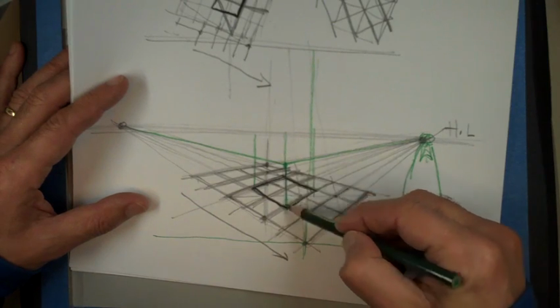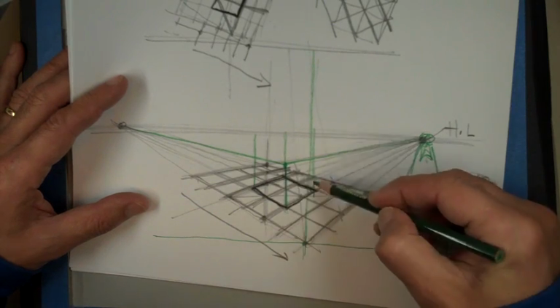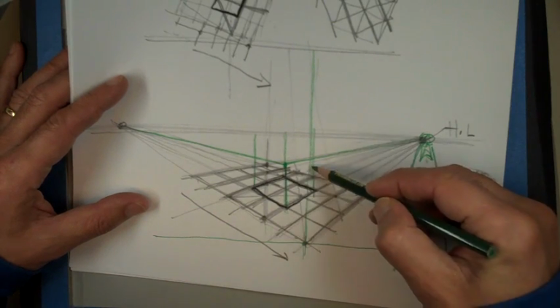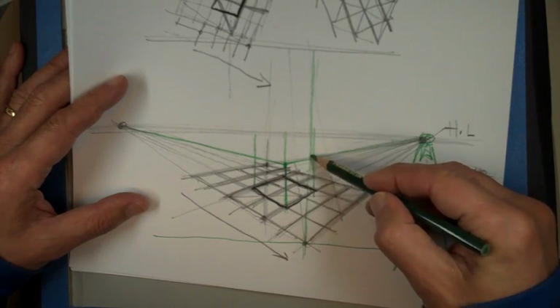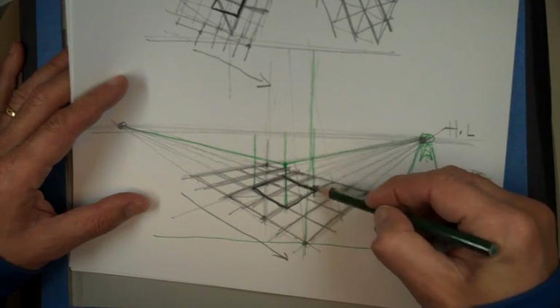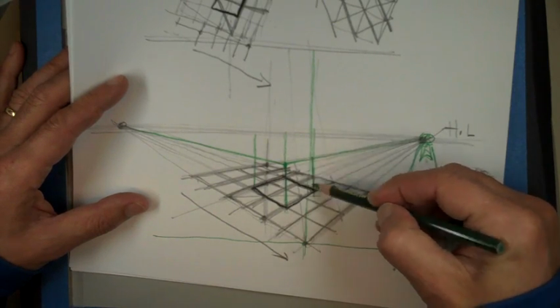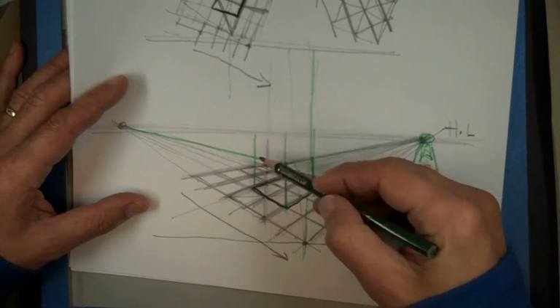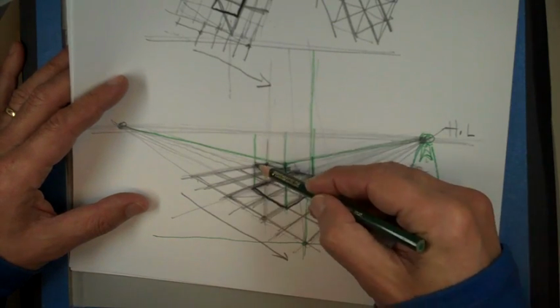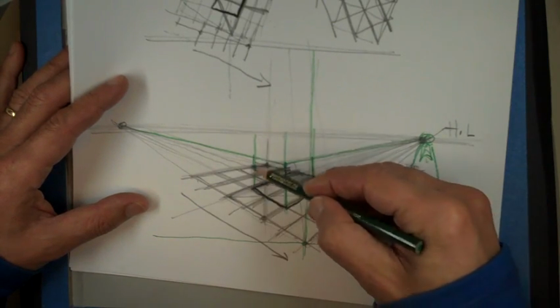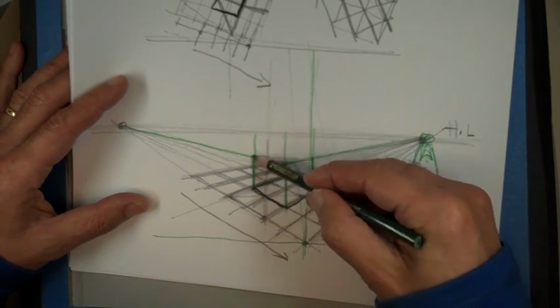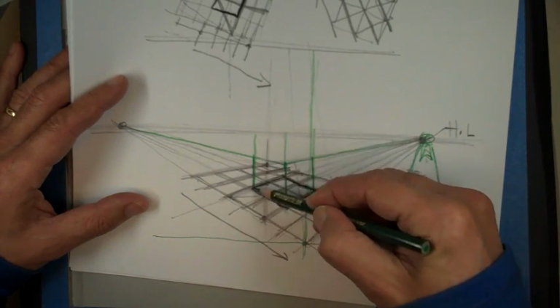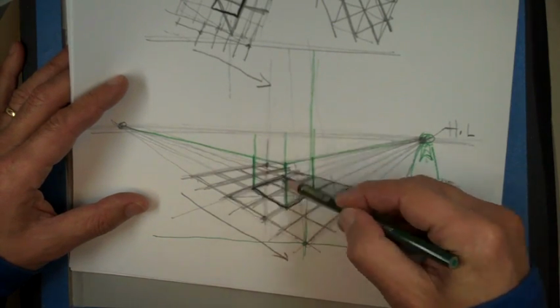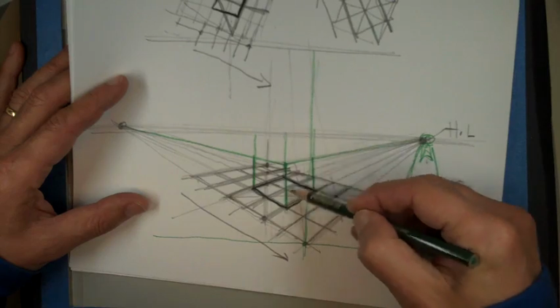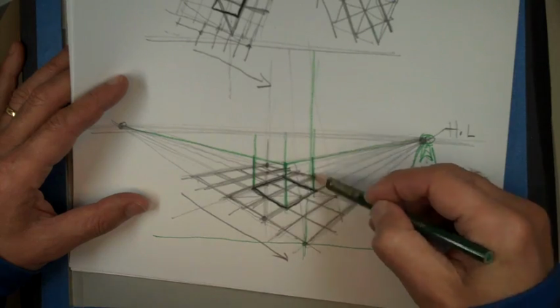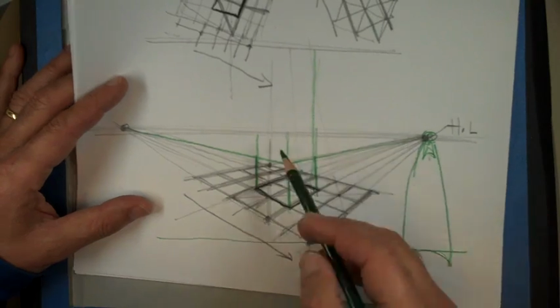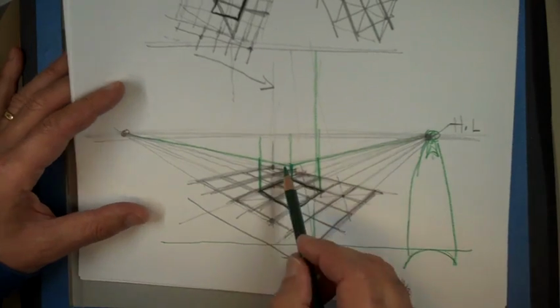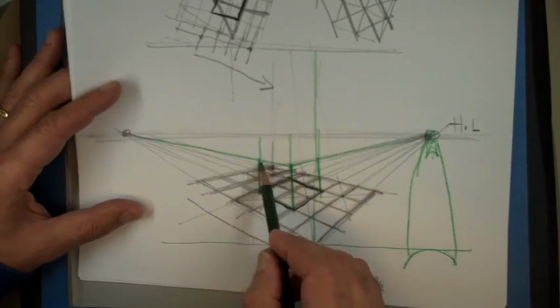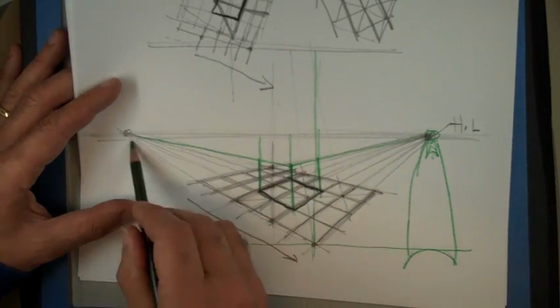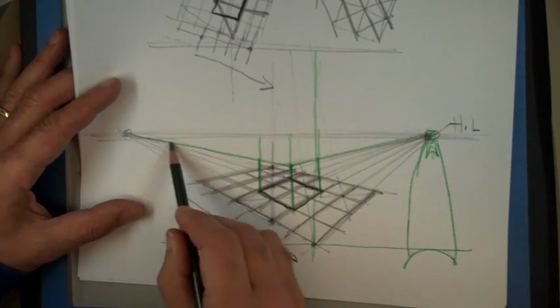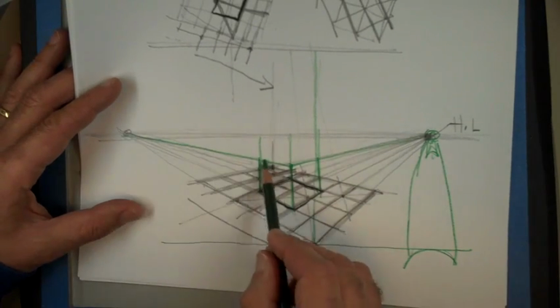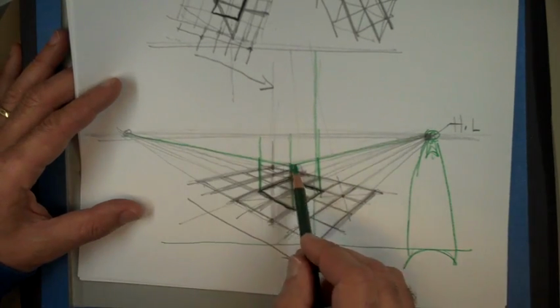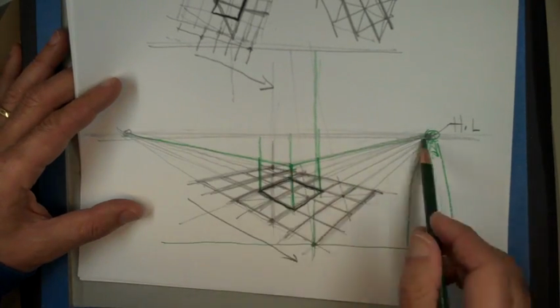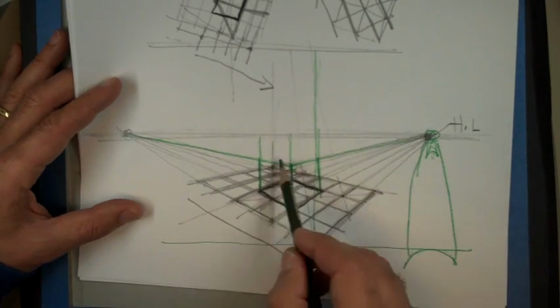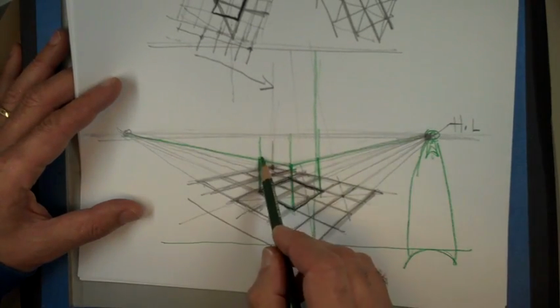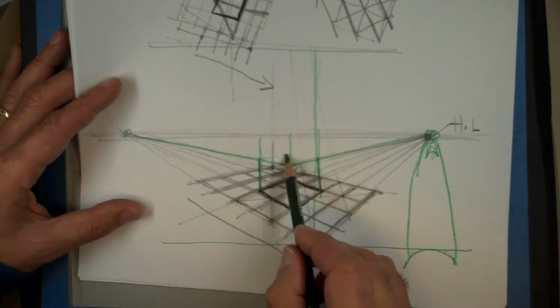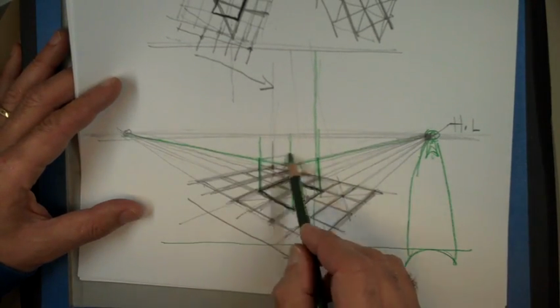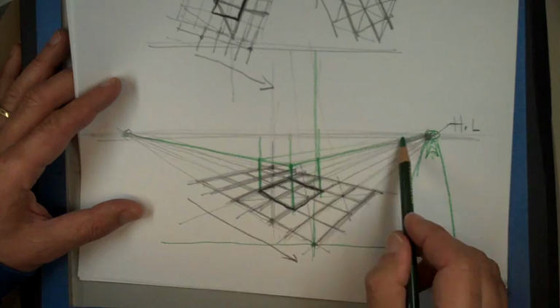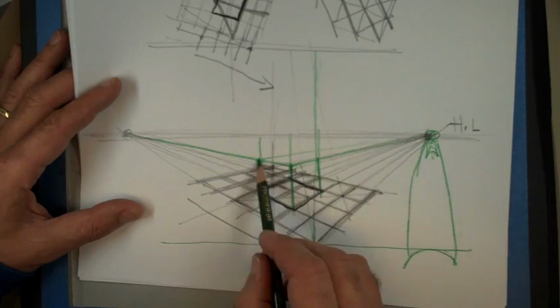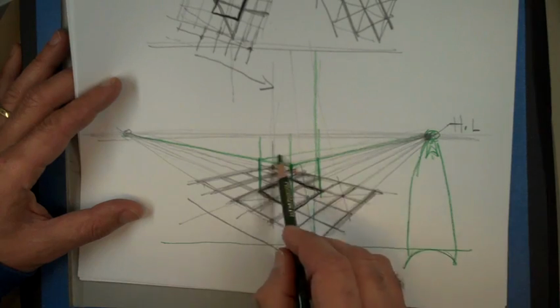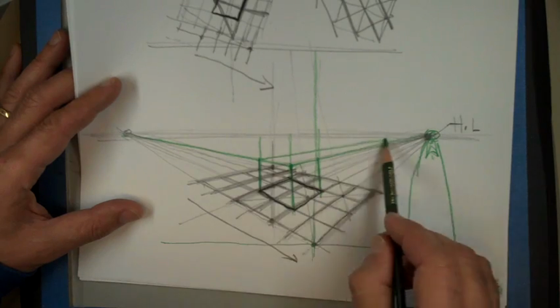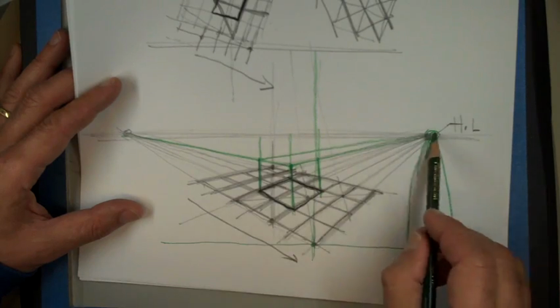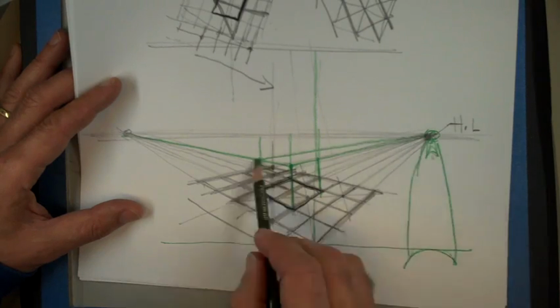Whatever you do, just elevate your shapes, and once you get the first two points, you can get the others.